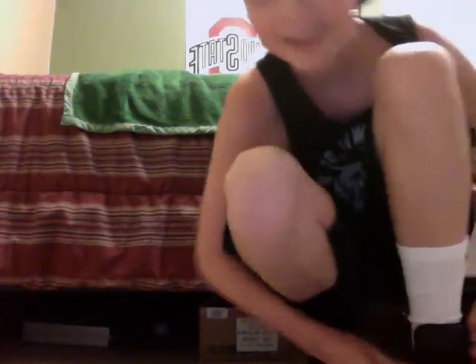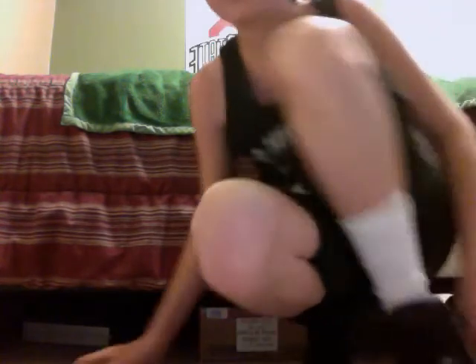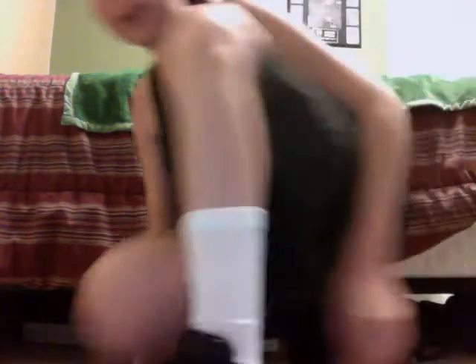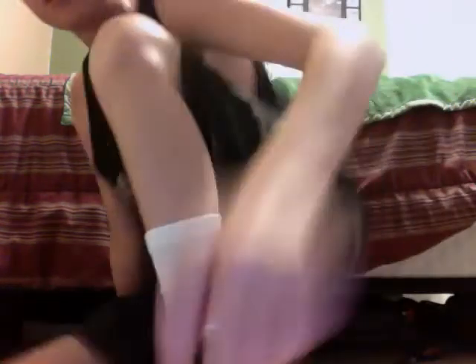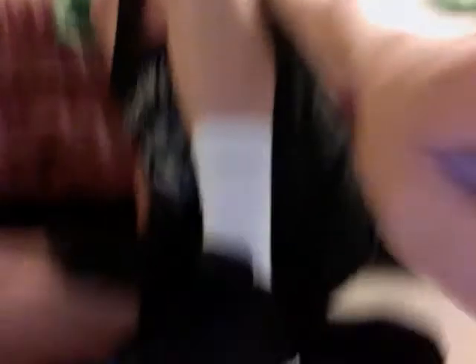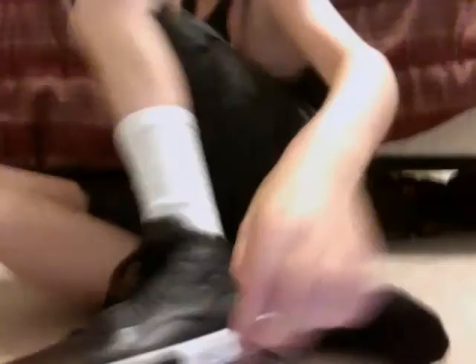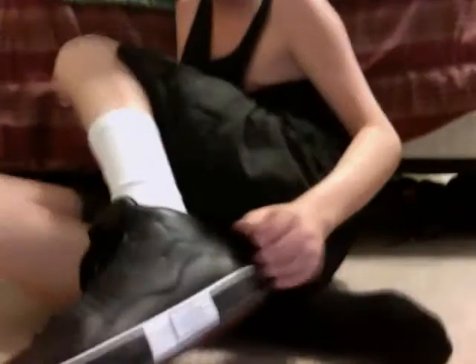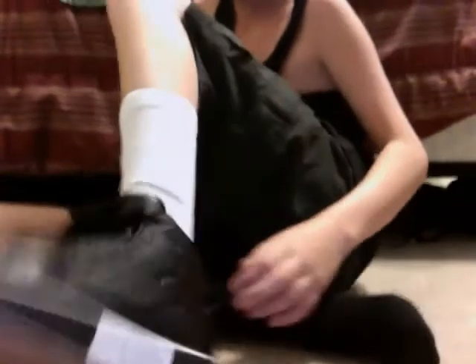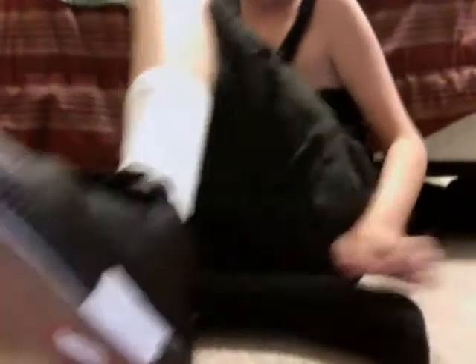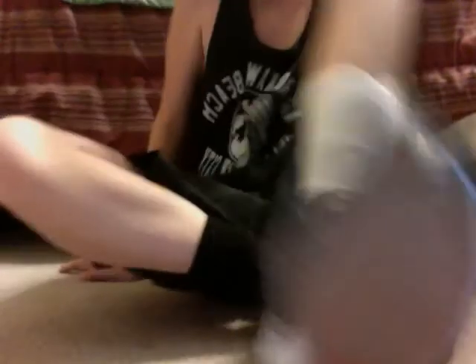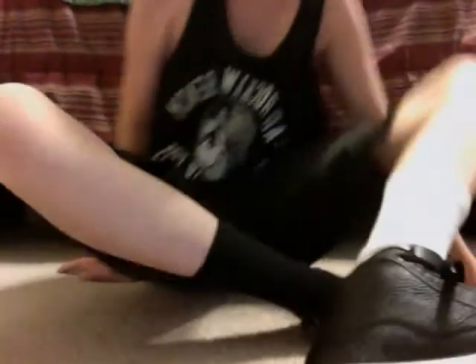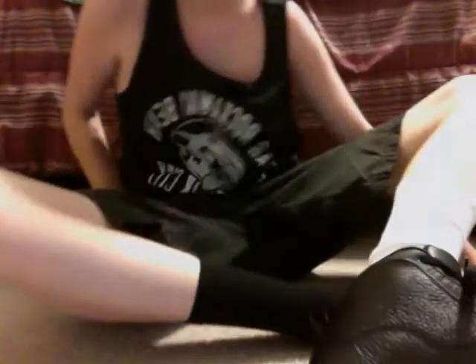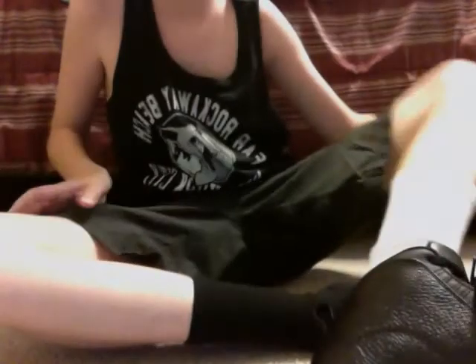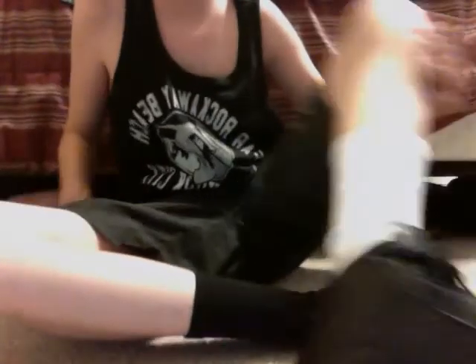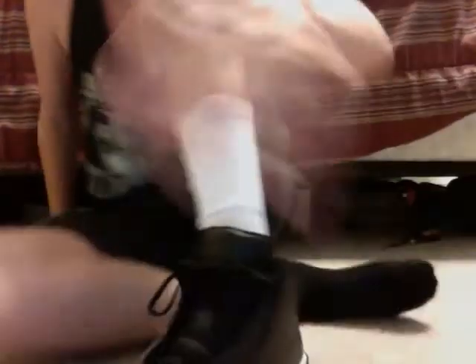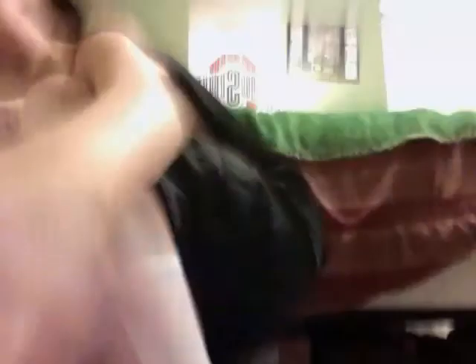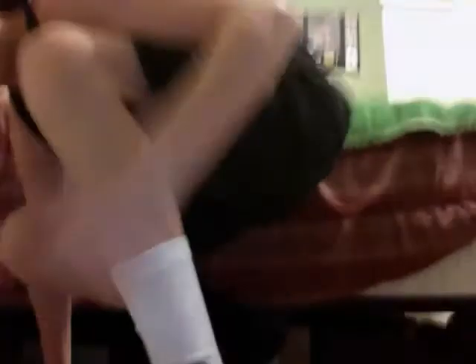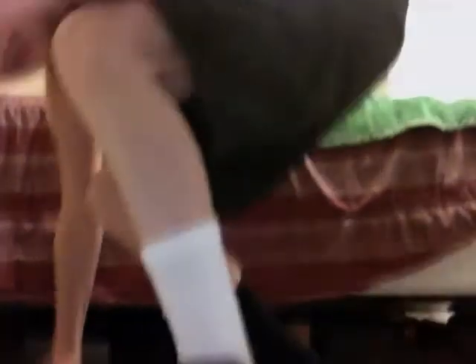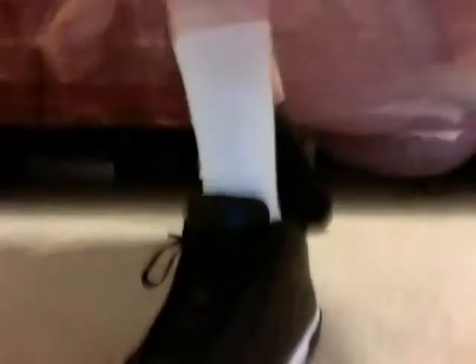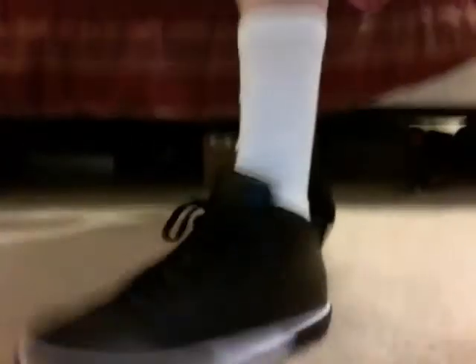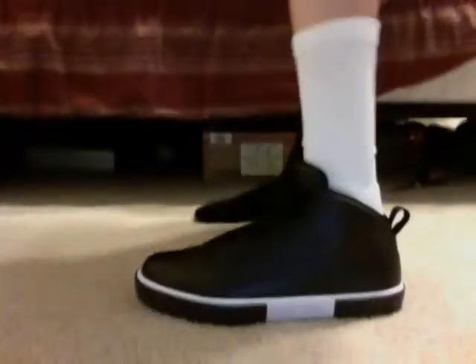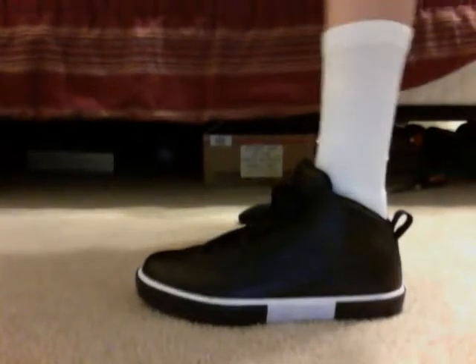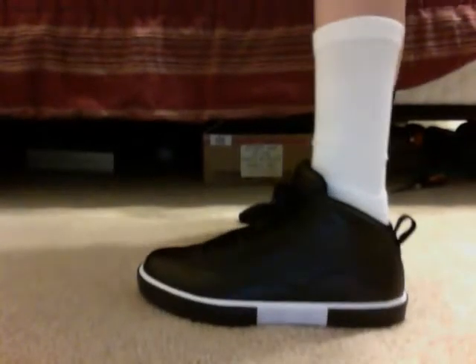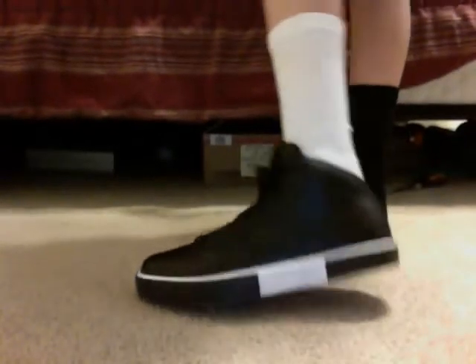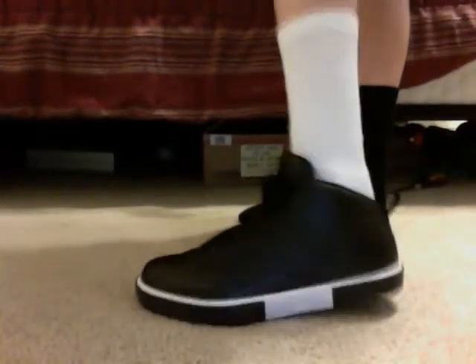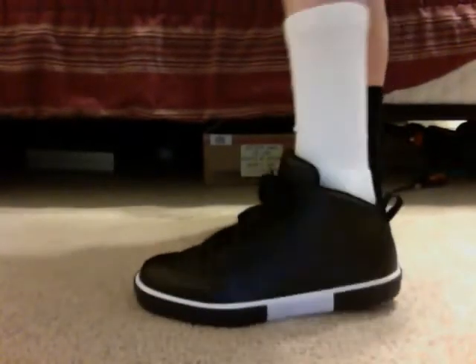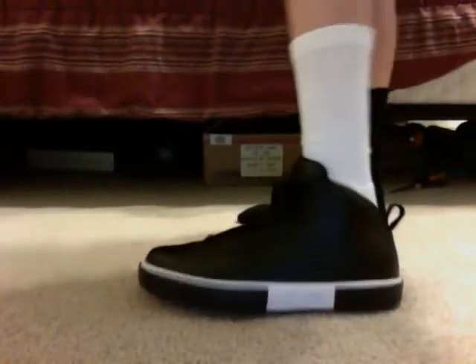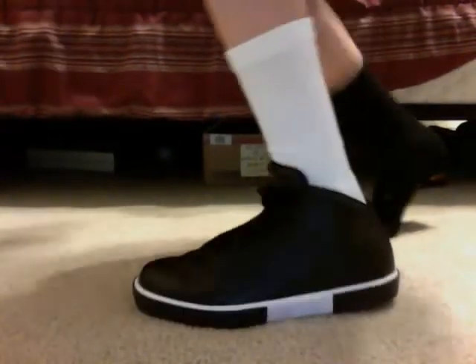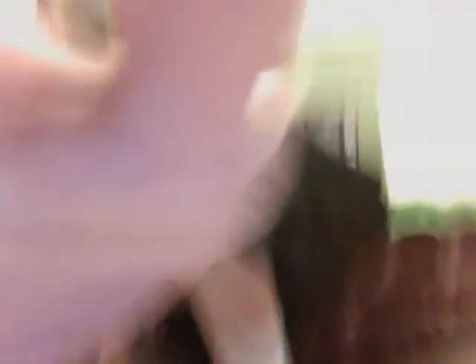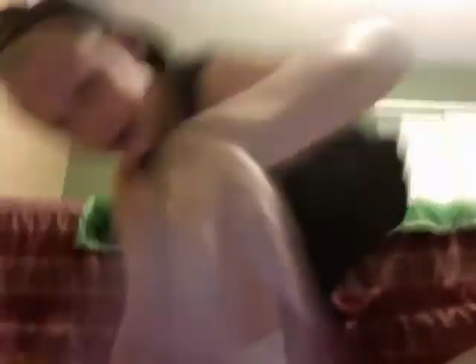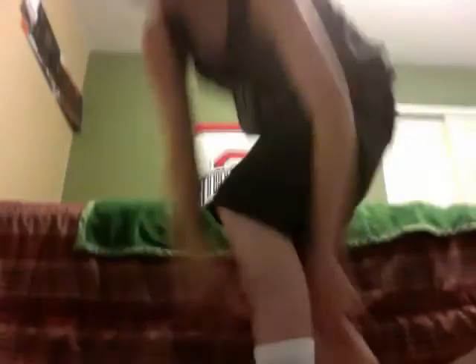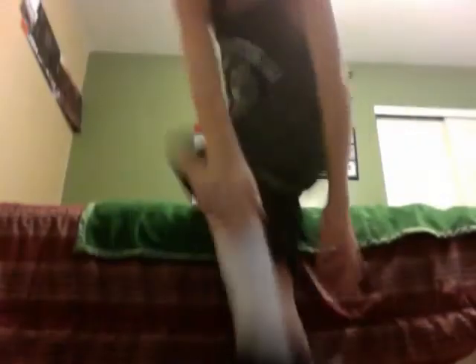Here it is with white socks. It doesn't look as good with white socks, so I would not wear these with white socks. Still some dope shoes though, as you can see.